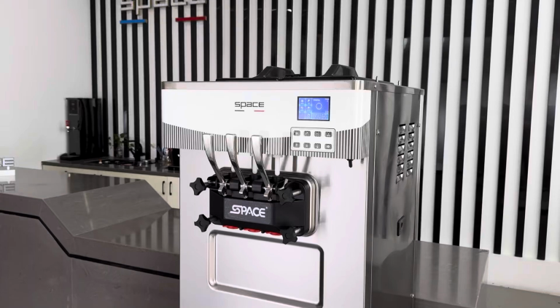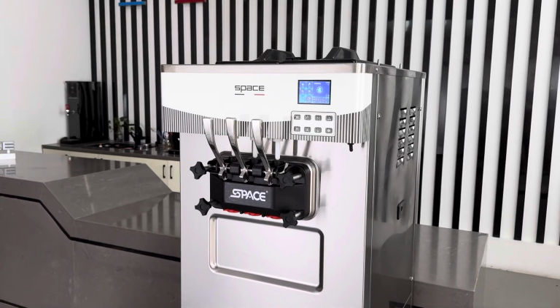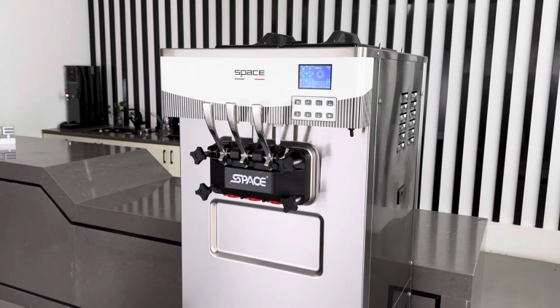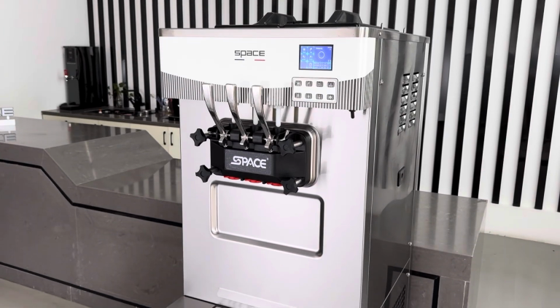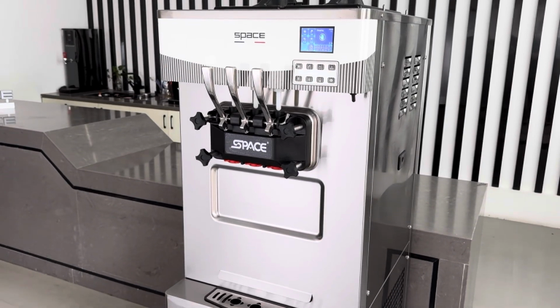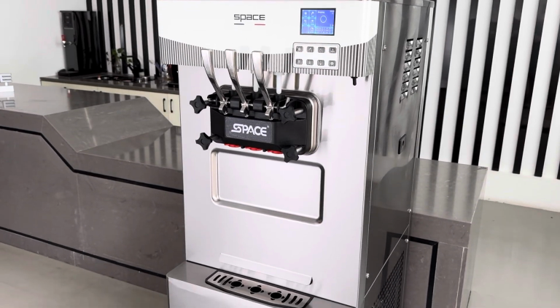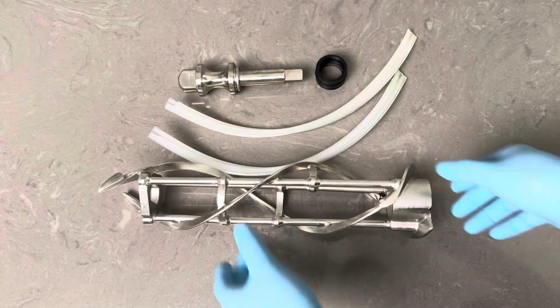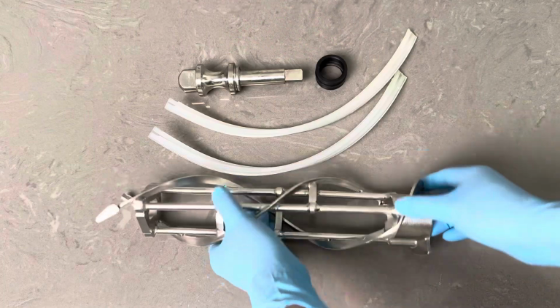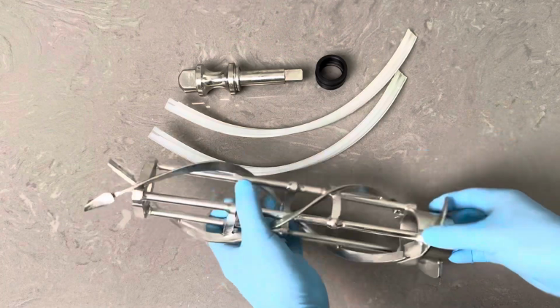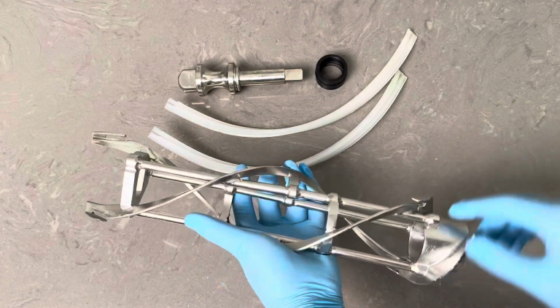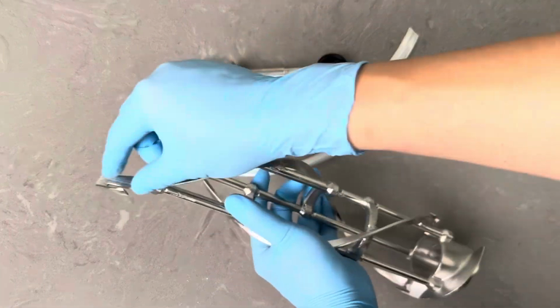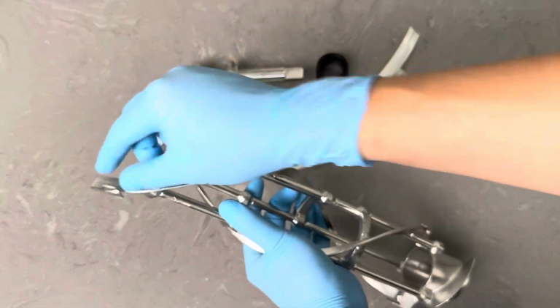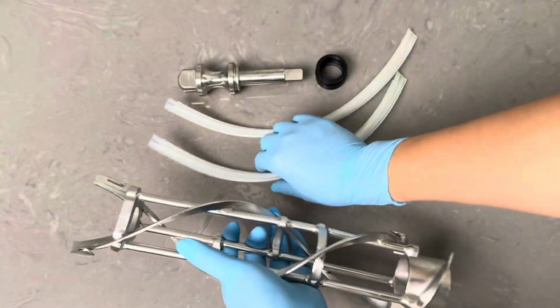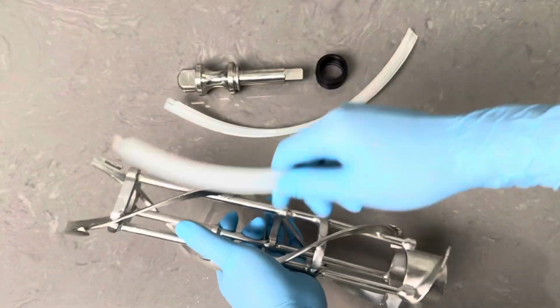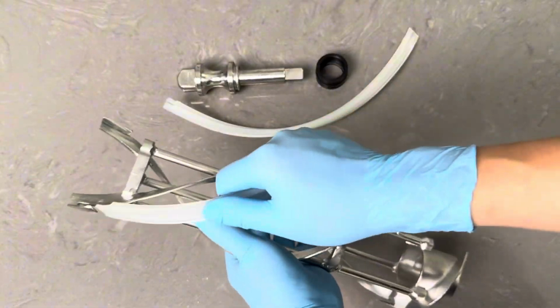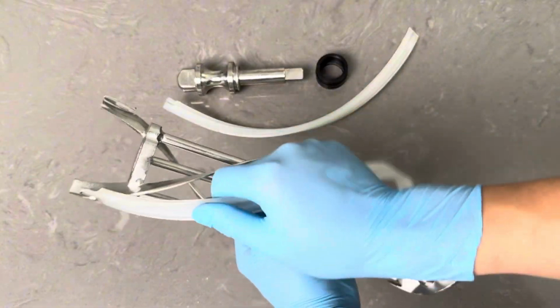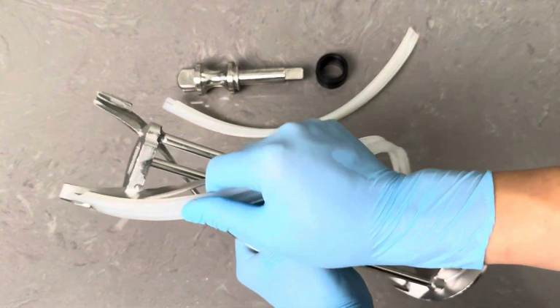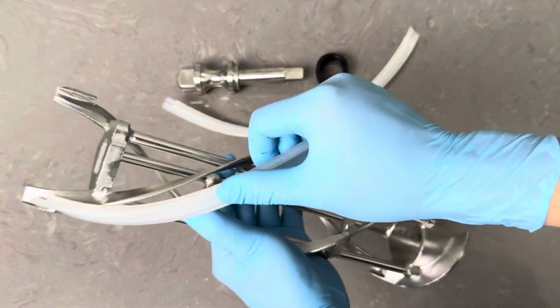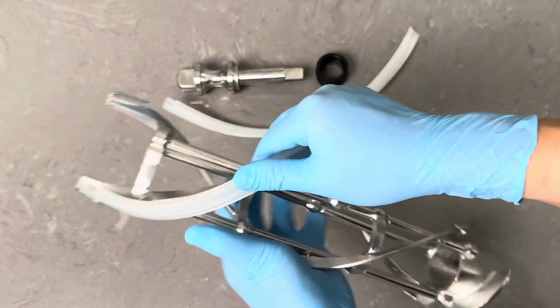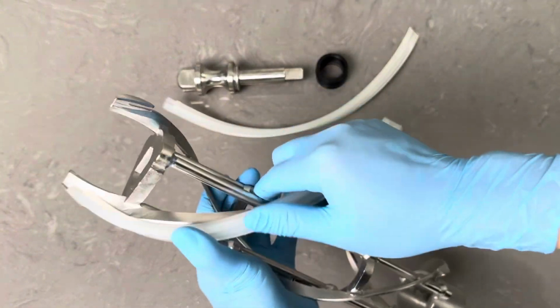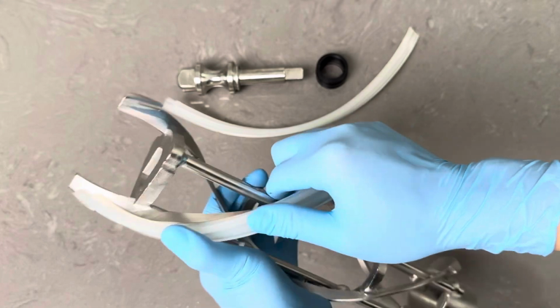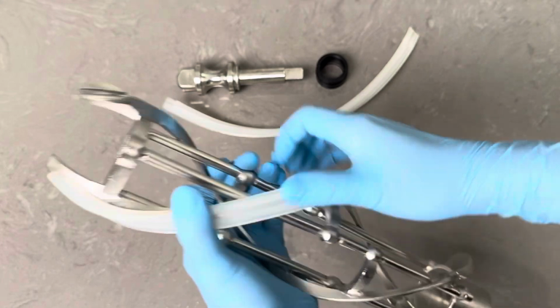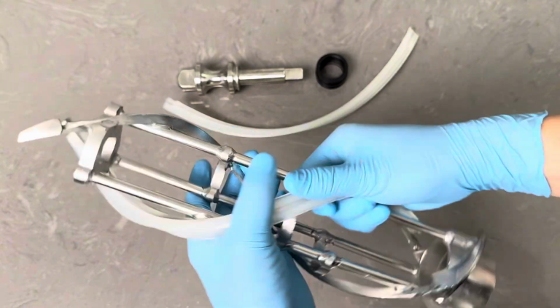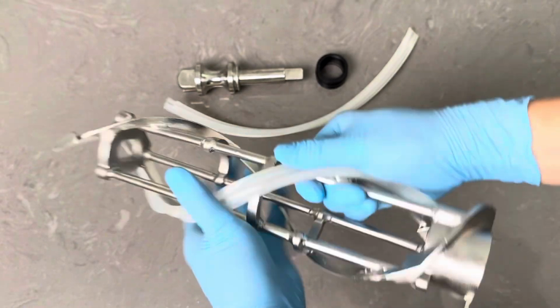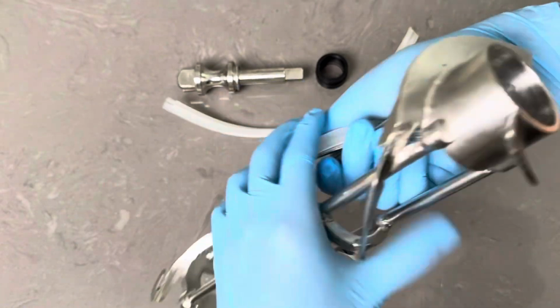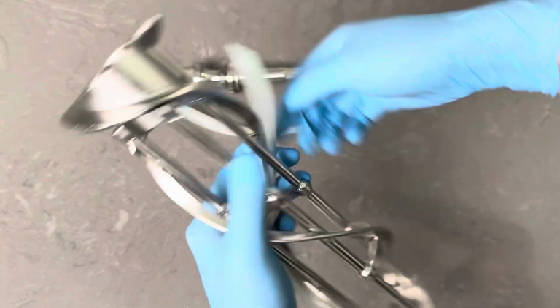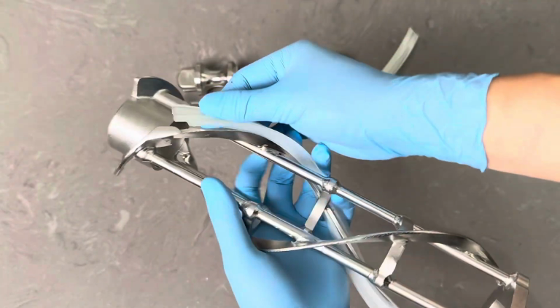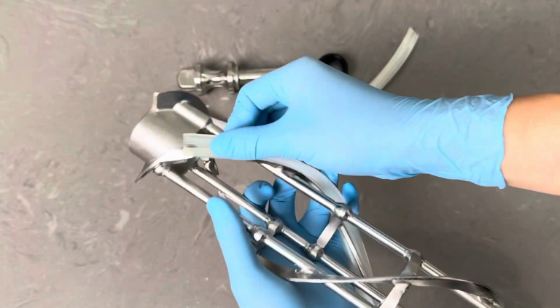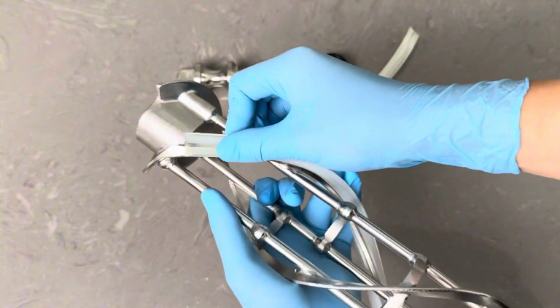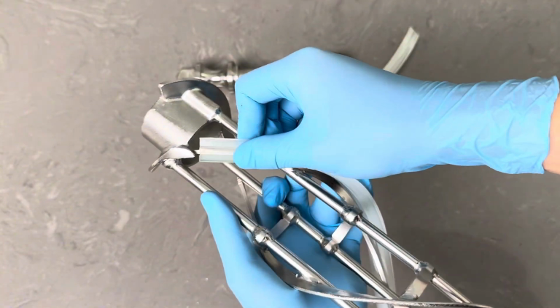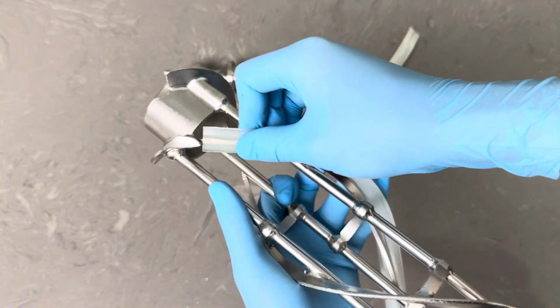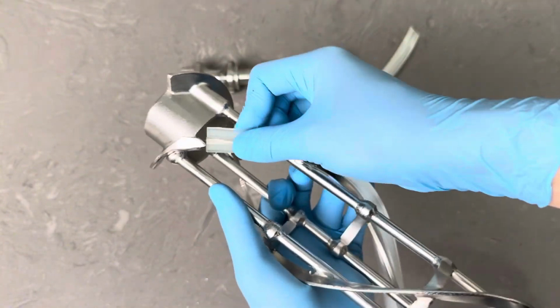Space ice cream machine operation — assembly. Insert the scraper blade from this side, and ensure they are securely placed on the beater.